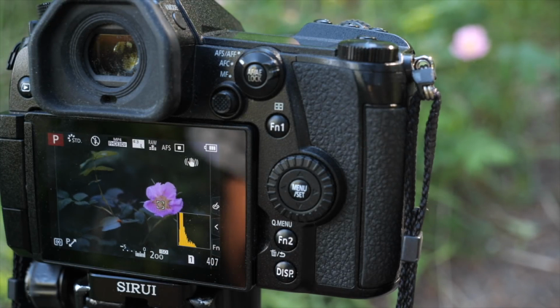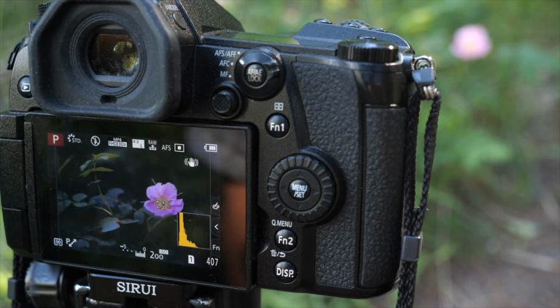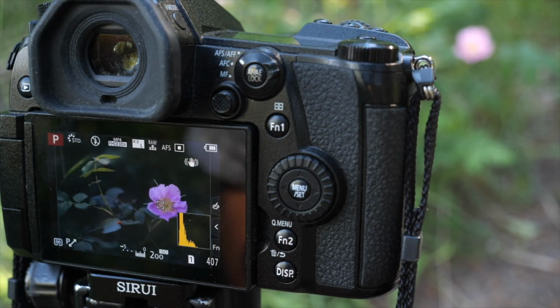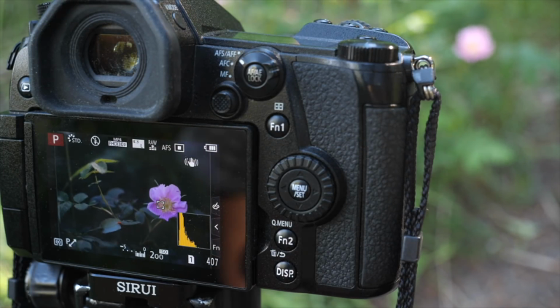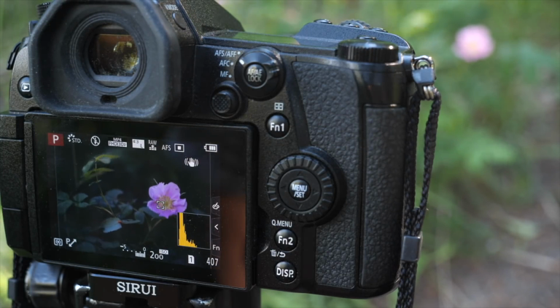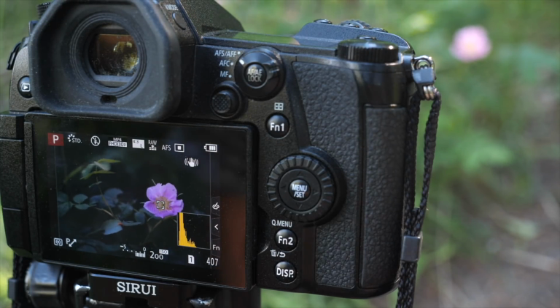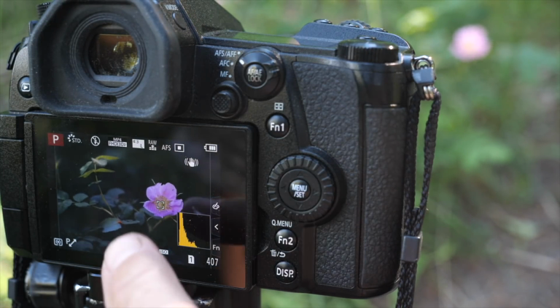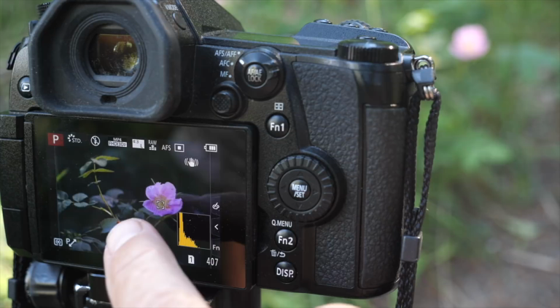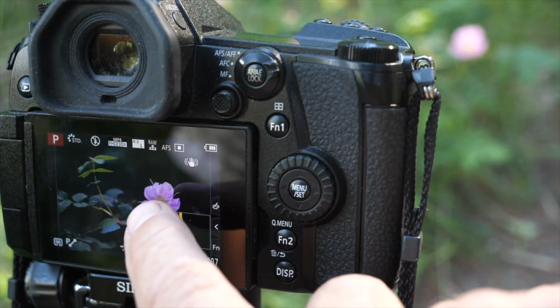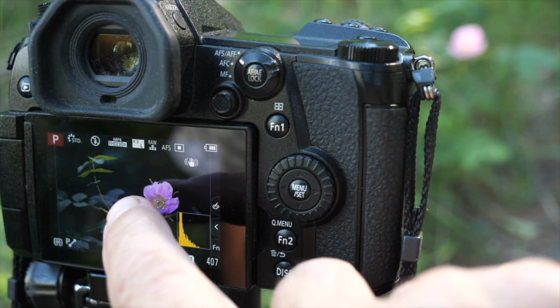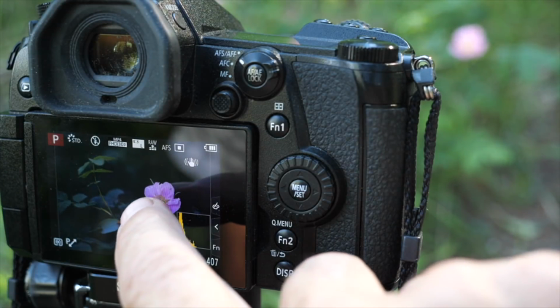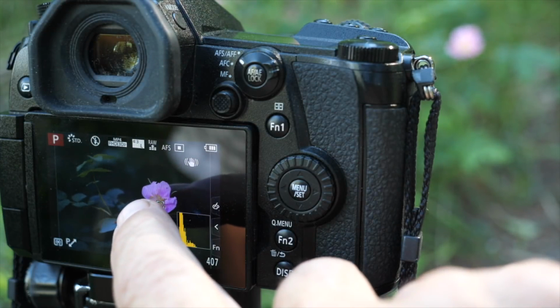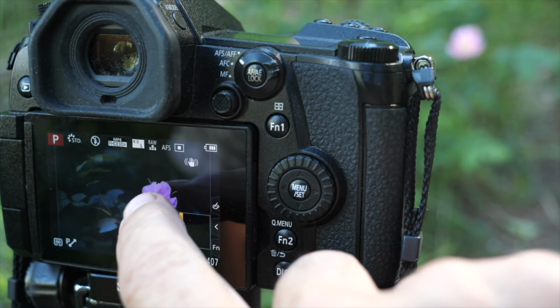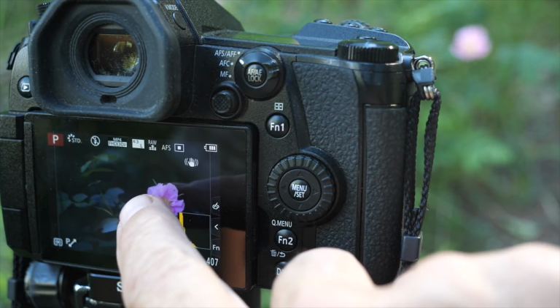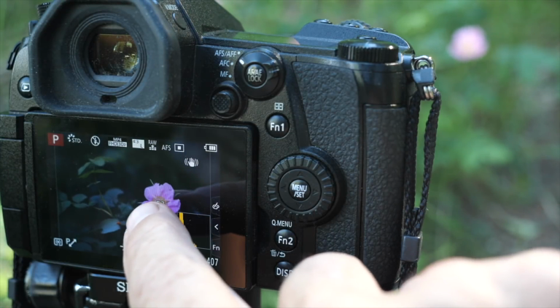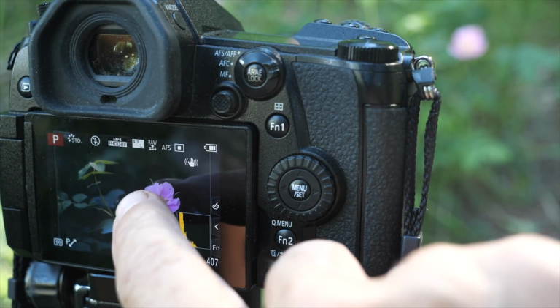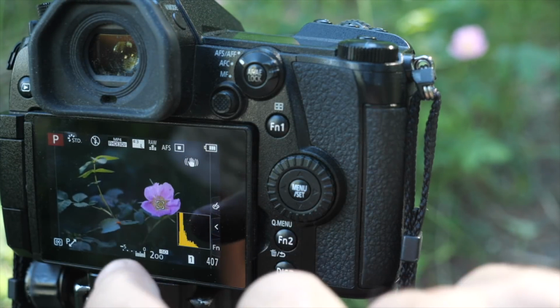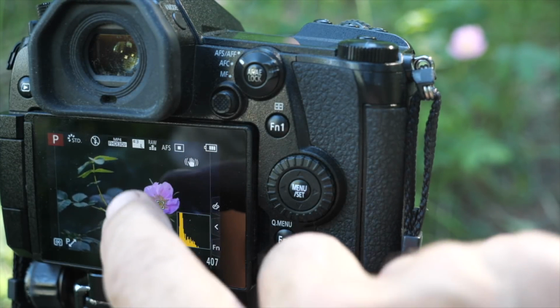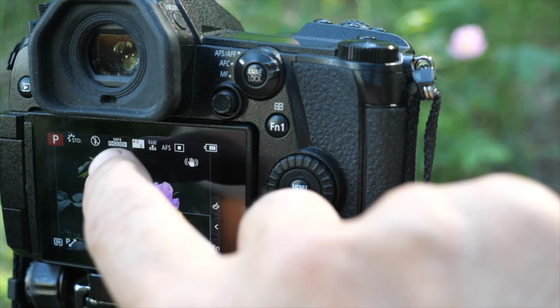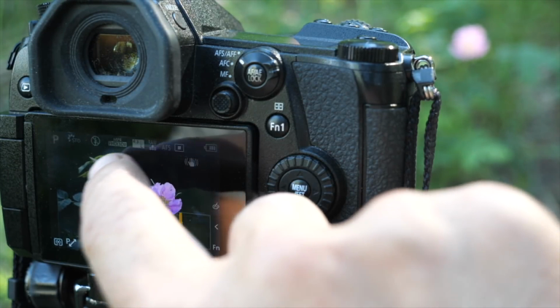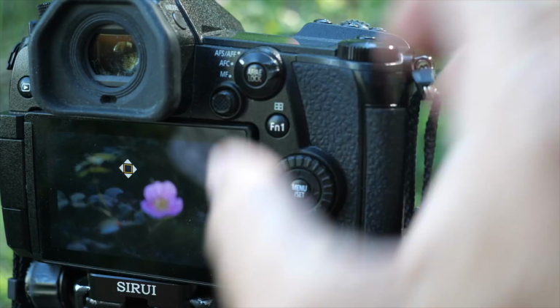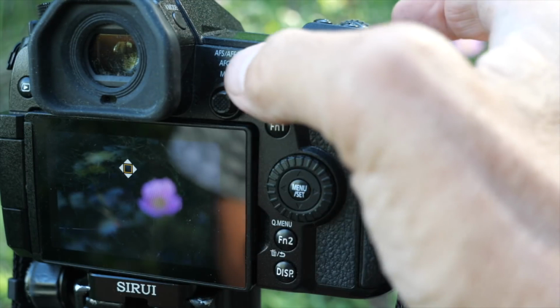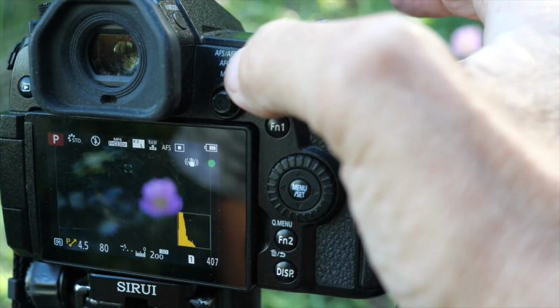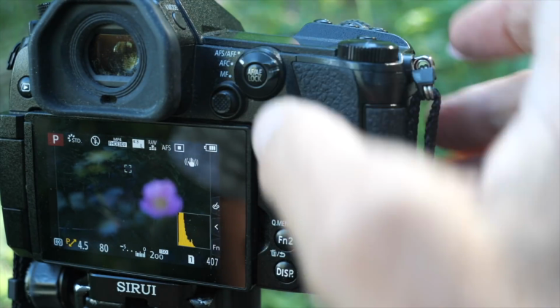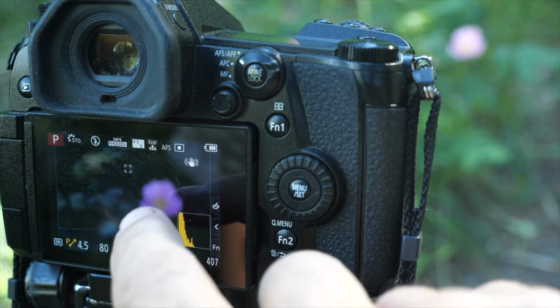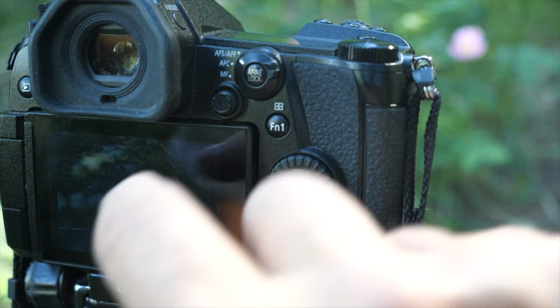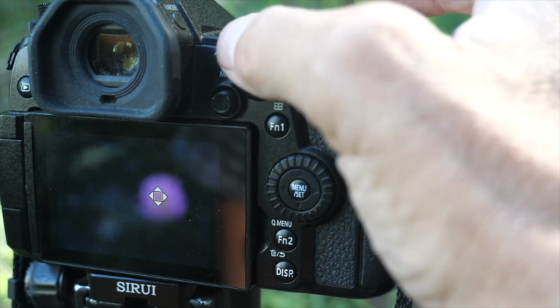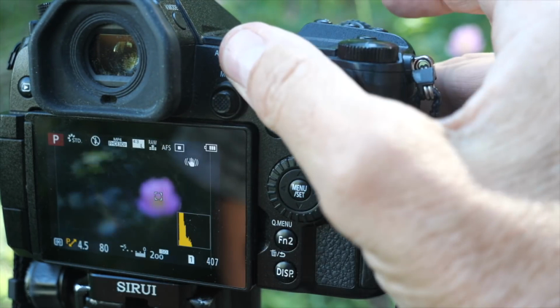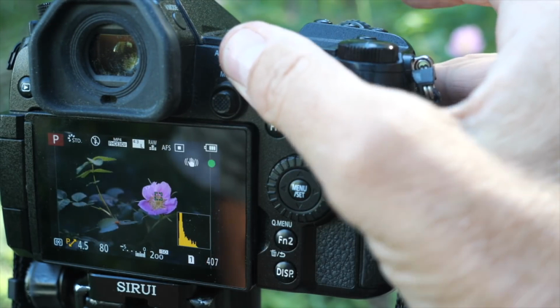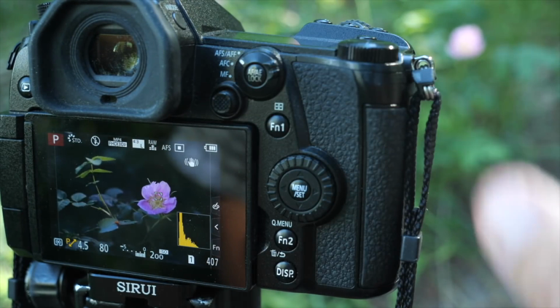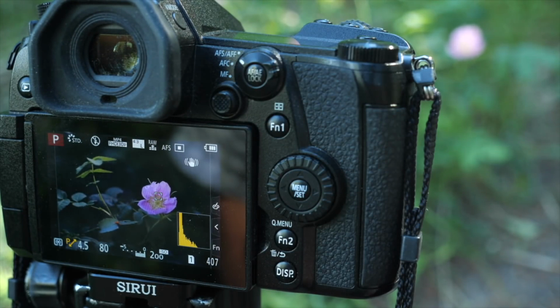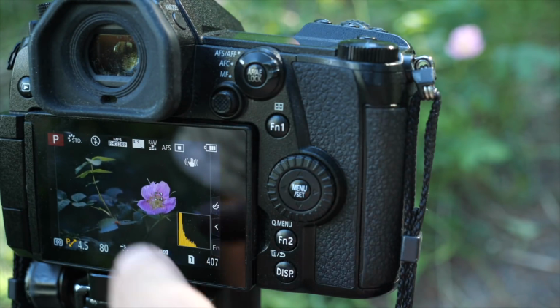So this is a very similar situation to what we had in New Zealand. I had the rose hip — very similar to this — right here. Touch the background, the camera focuses on the background. Touch the rose — bang — comes right into focus.